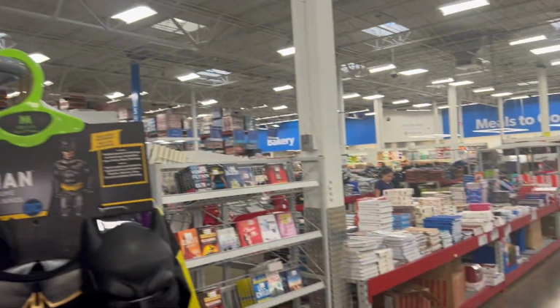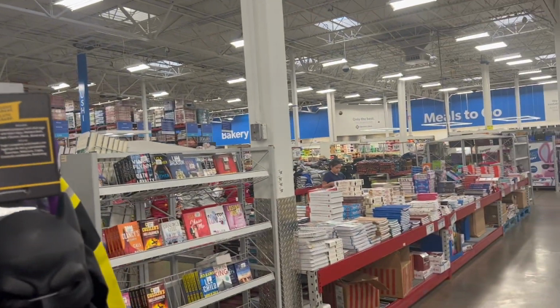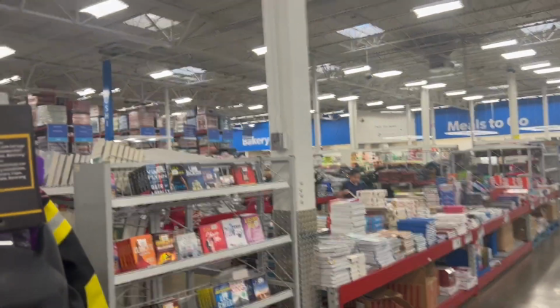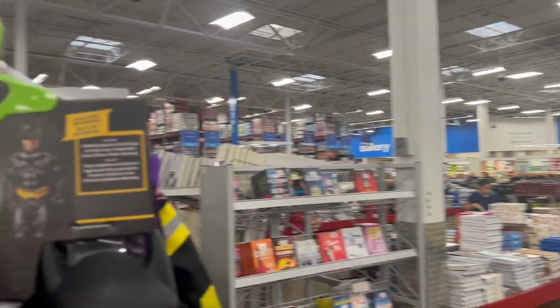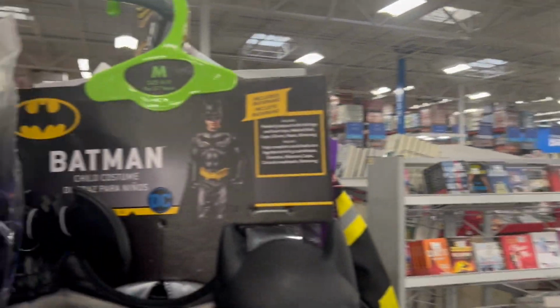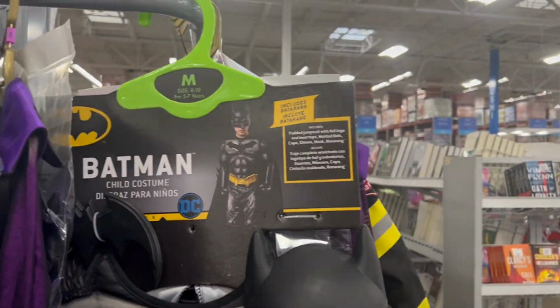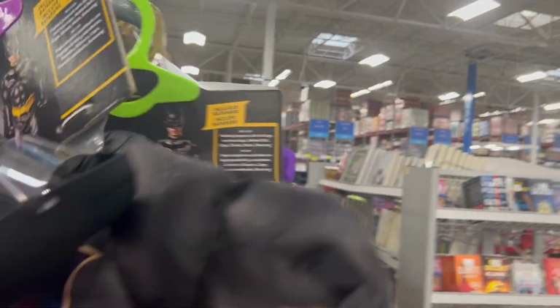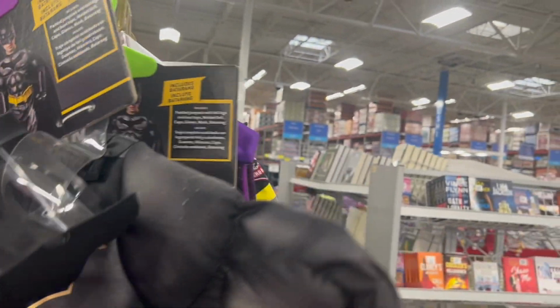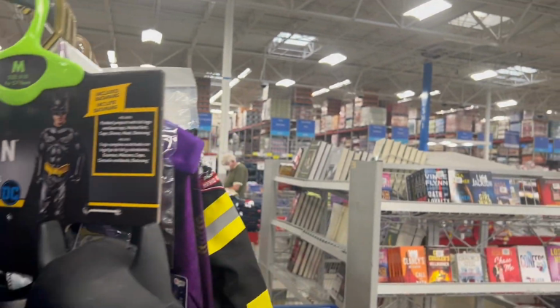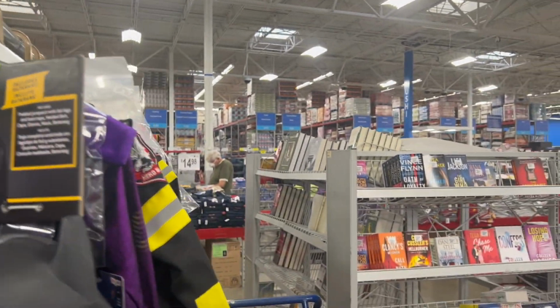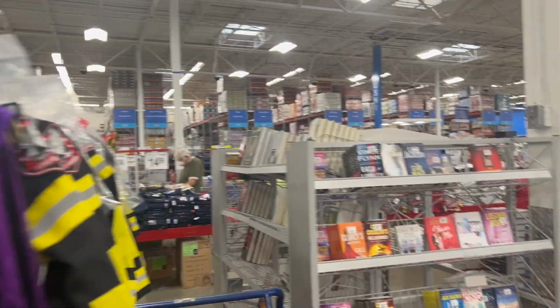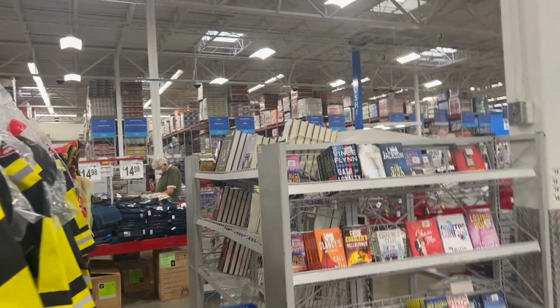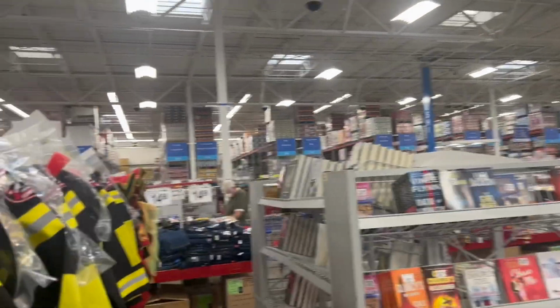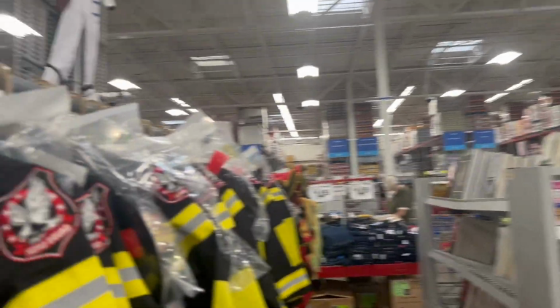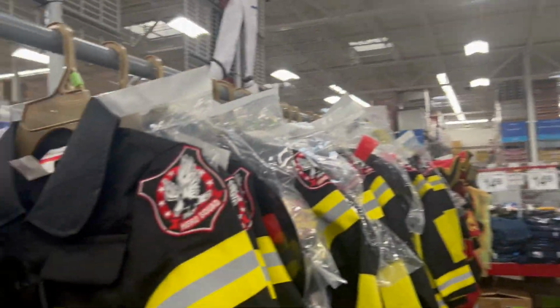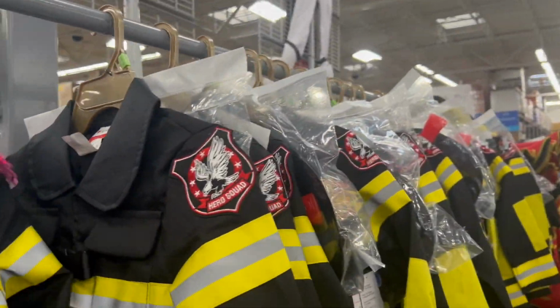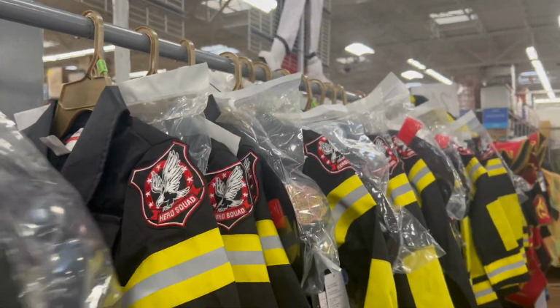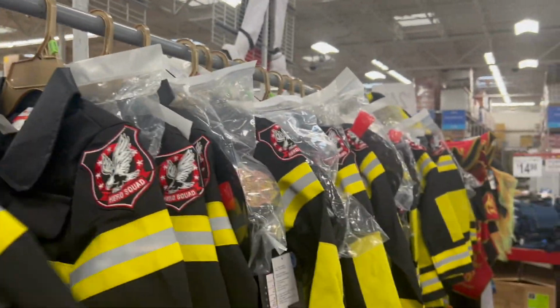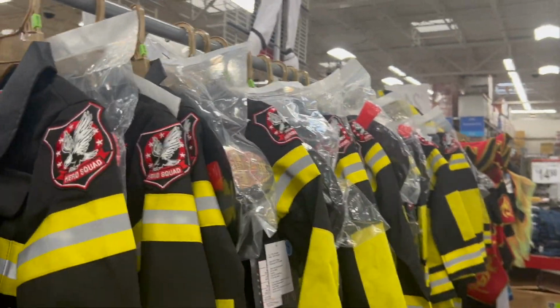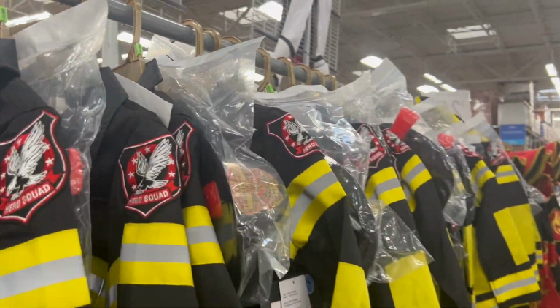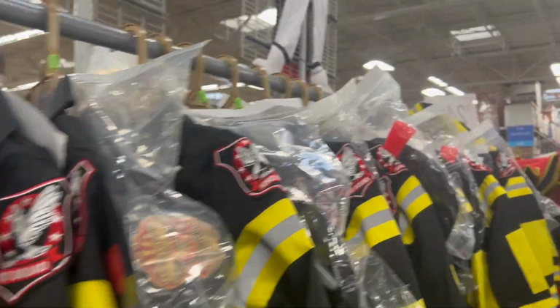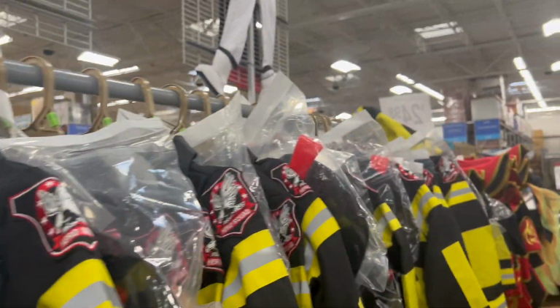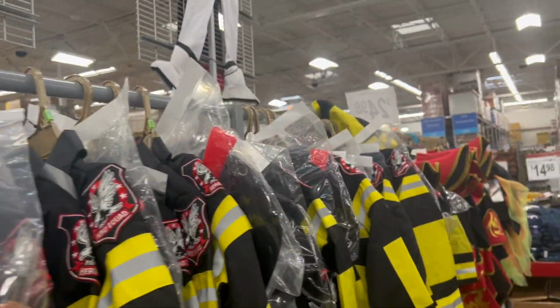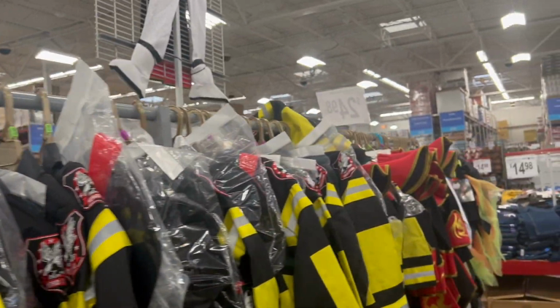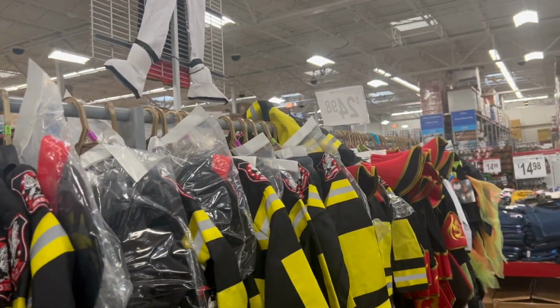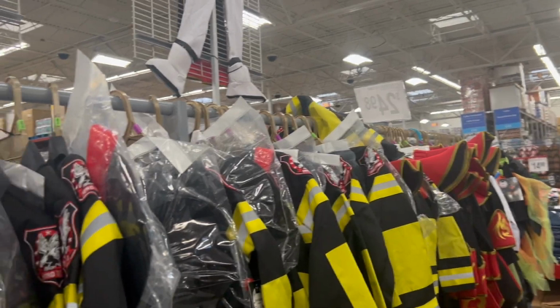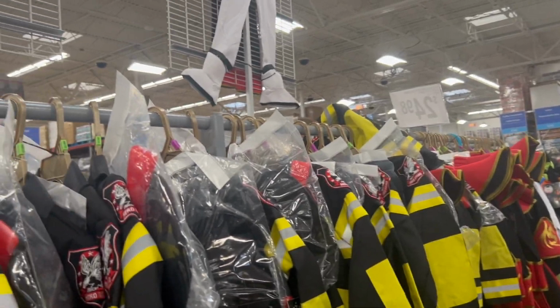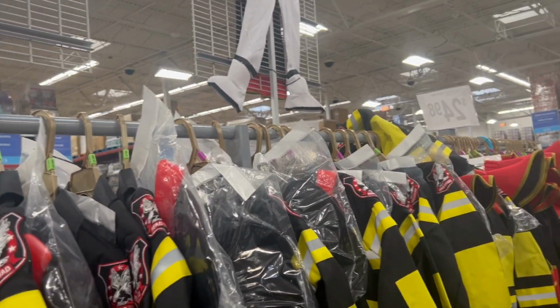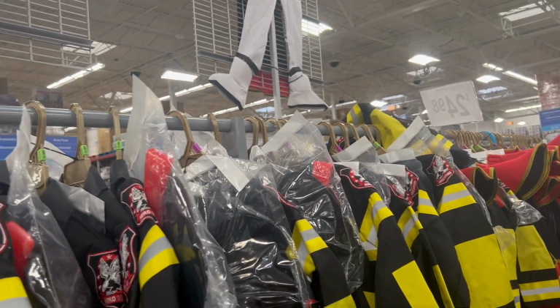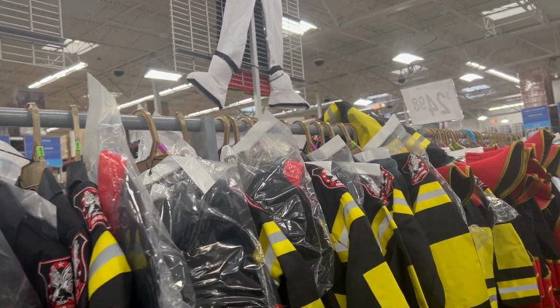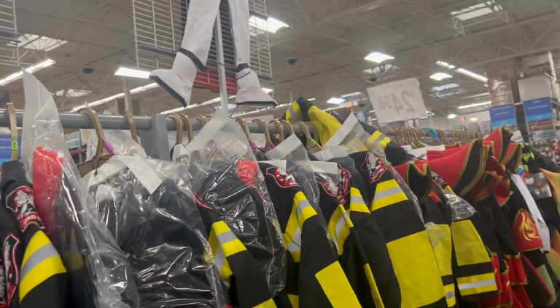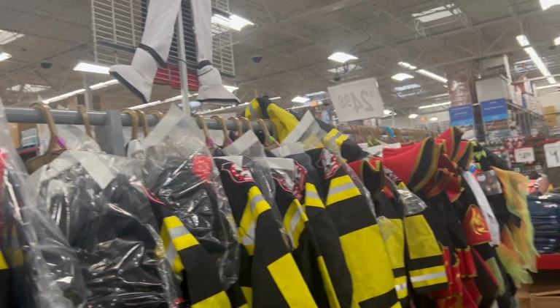For a little boy, you've got Superman, Batman, and Fireman. They're all $39.98.